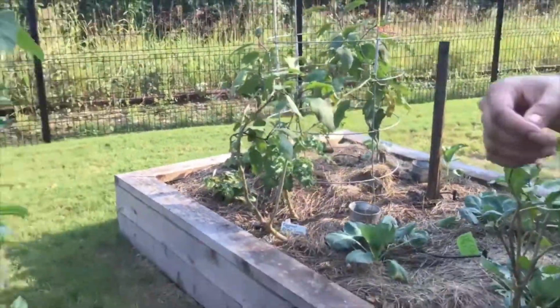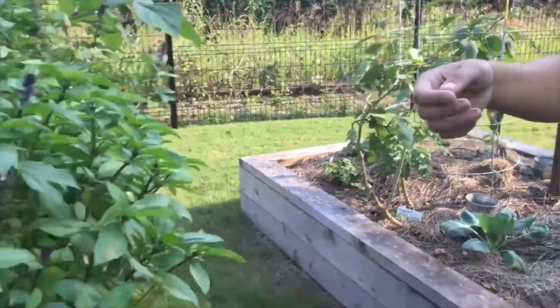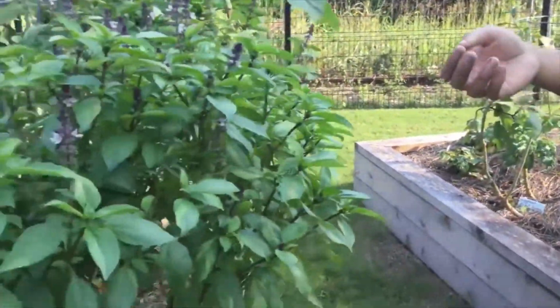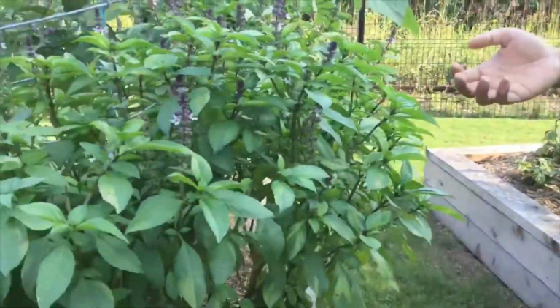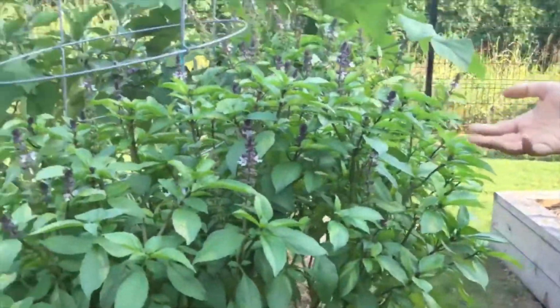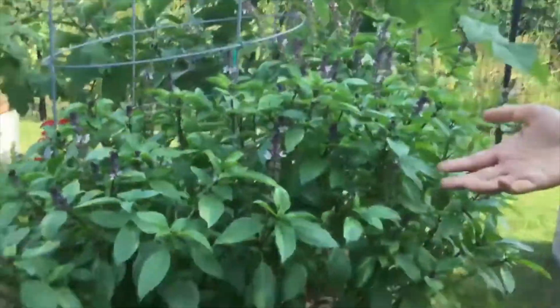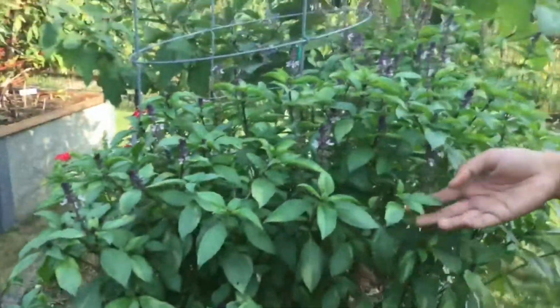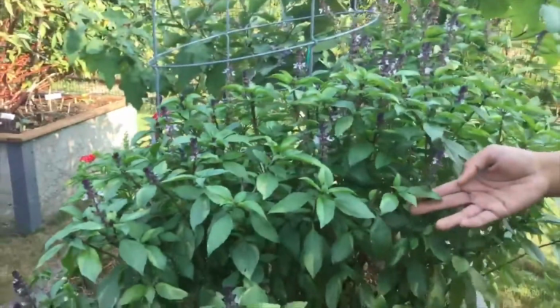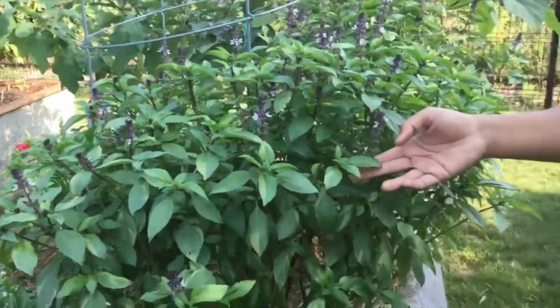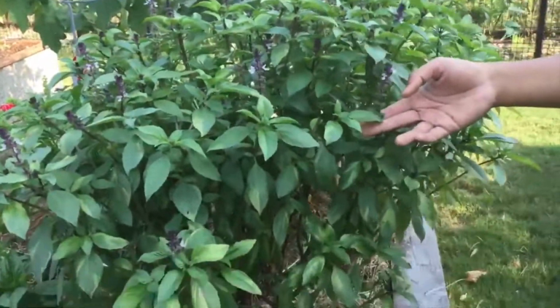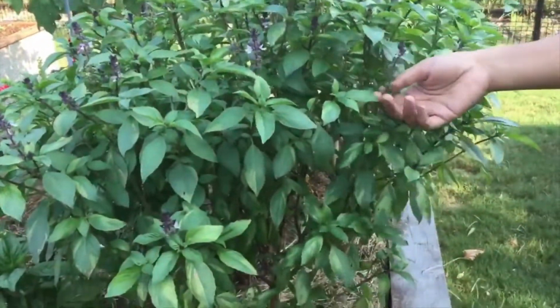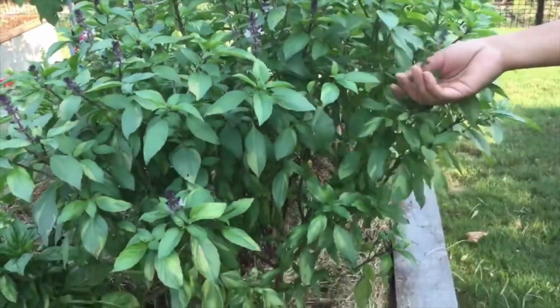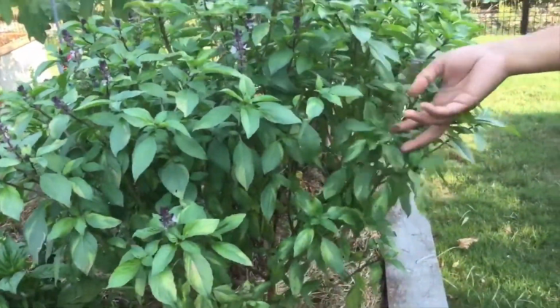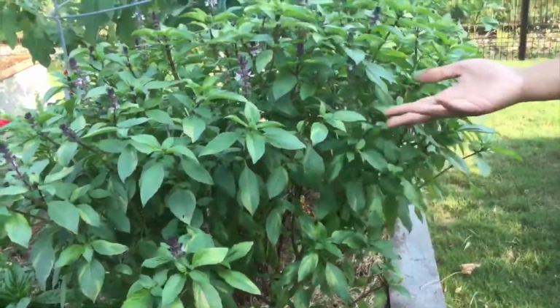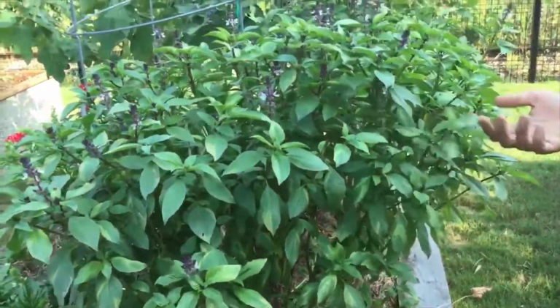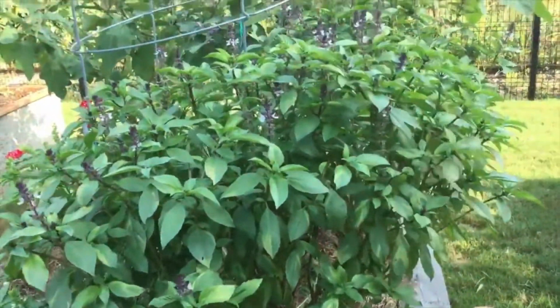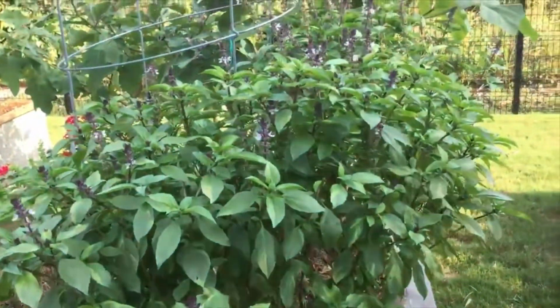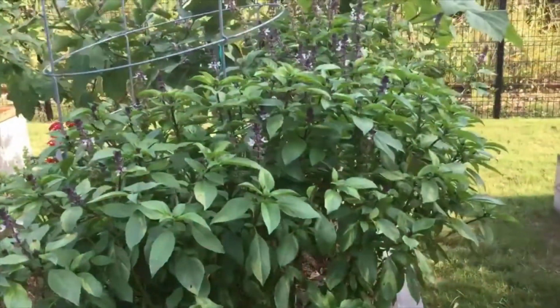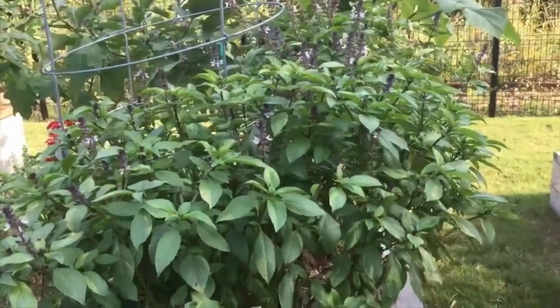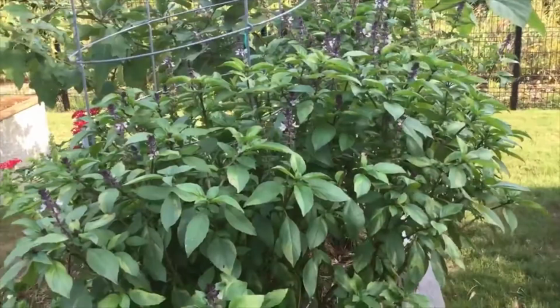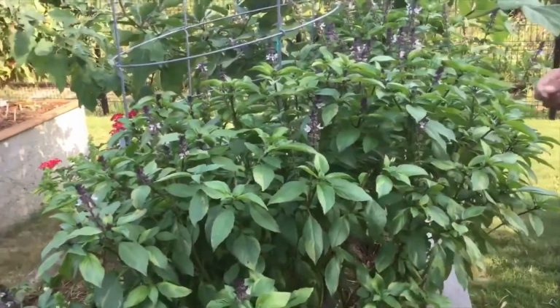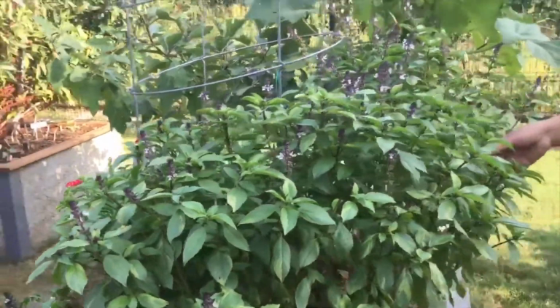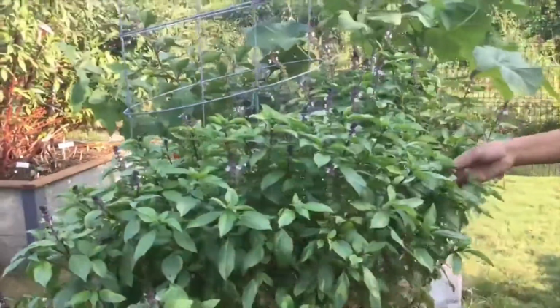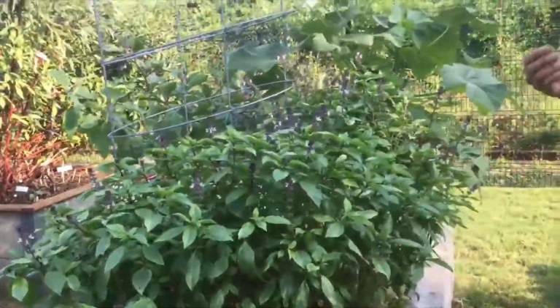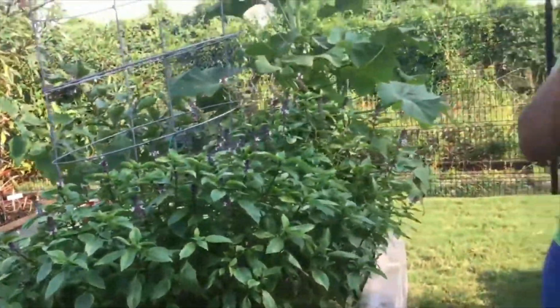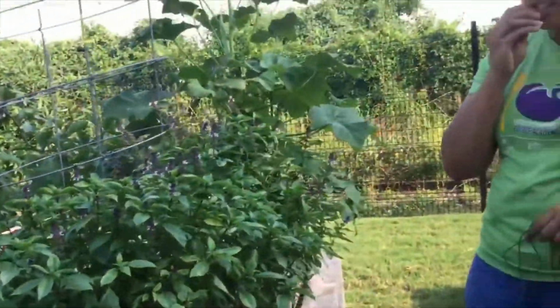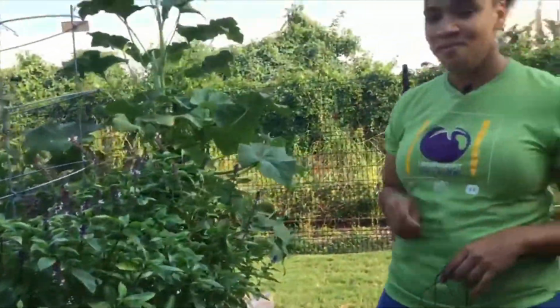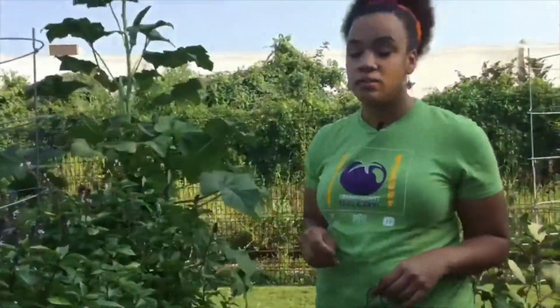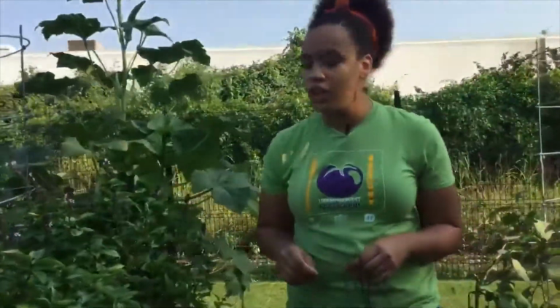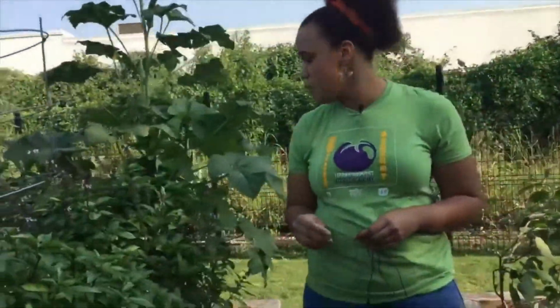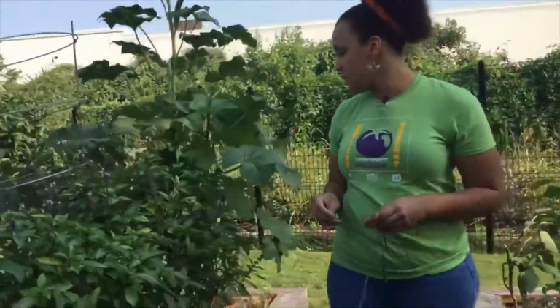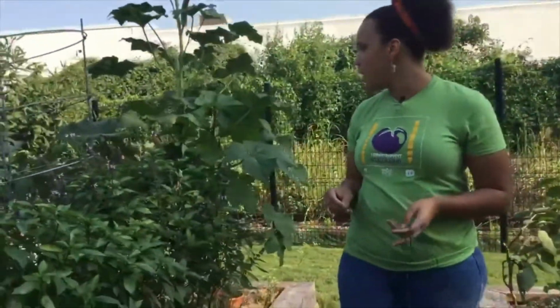Over here we have basil. We know we all love basil — make a delicious pesto or just snack on it. That's really good. I love the way it smells as well.